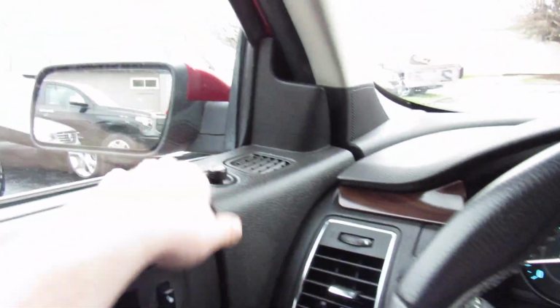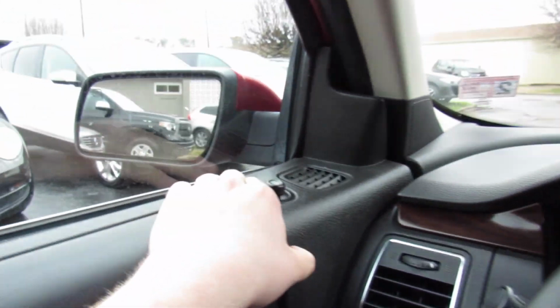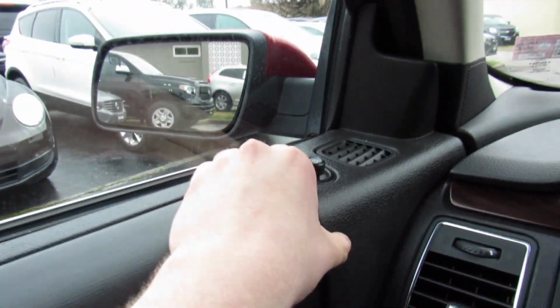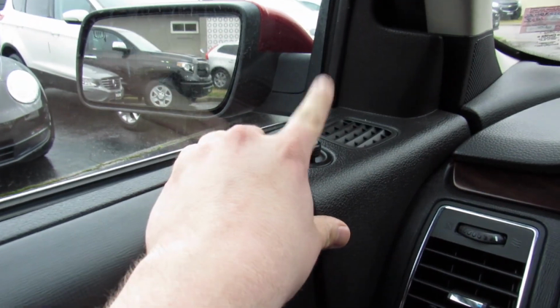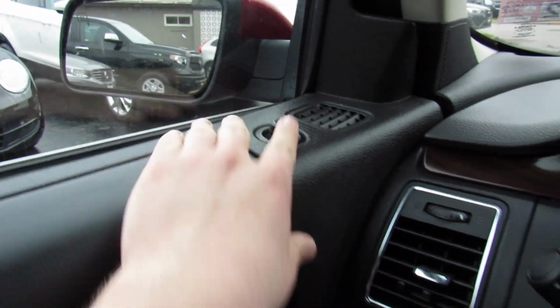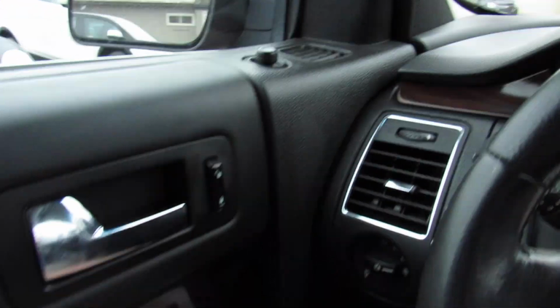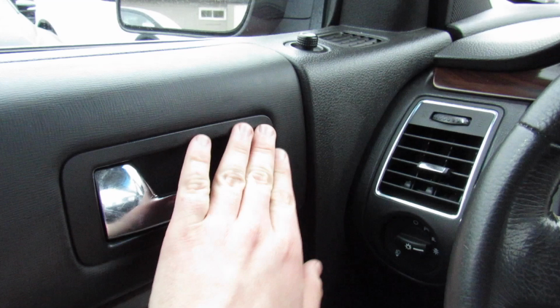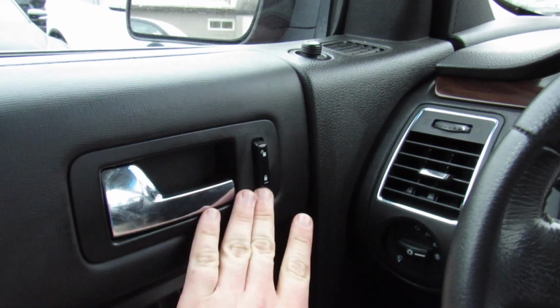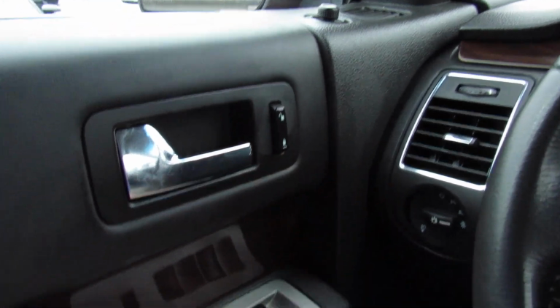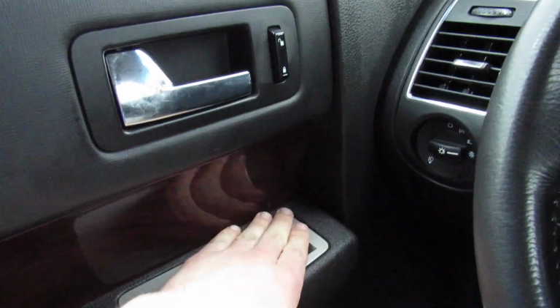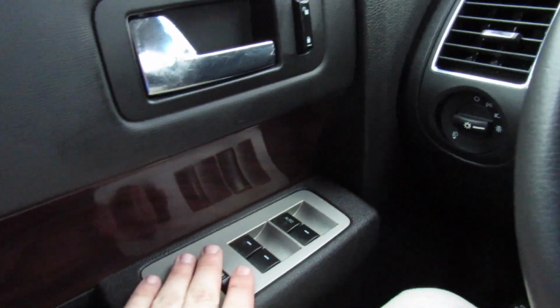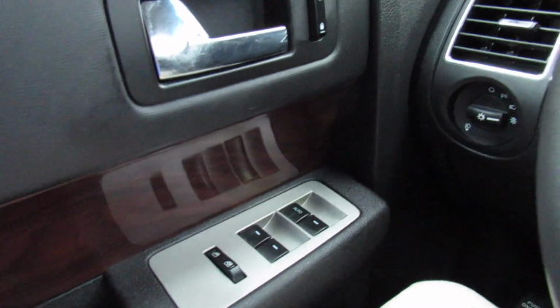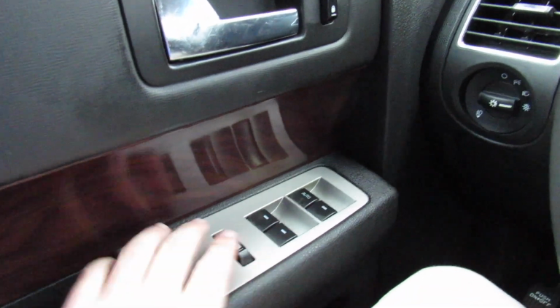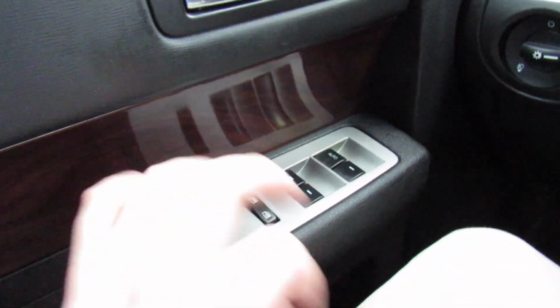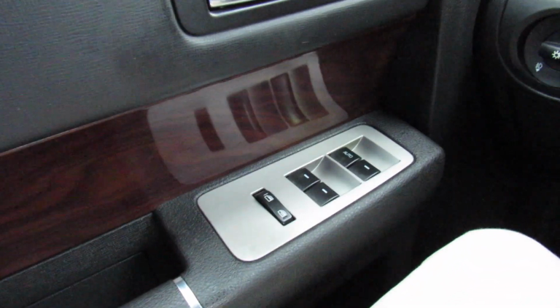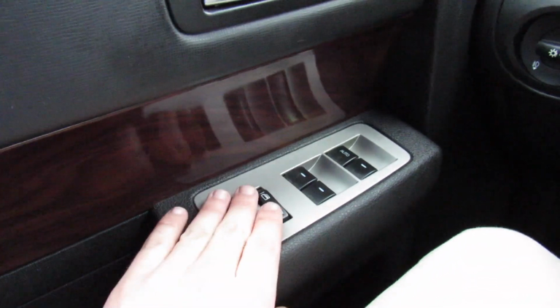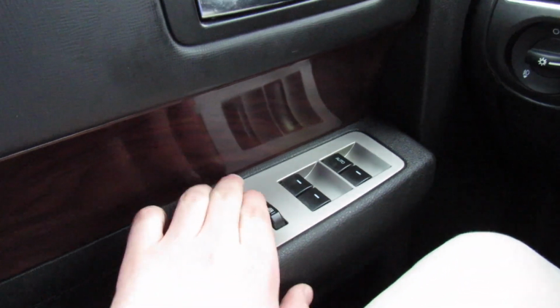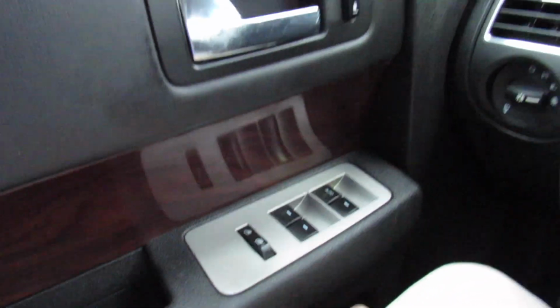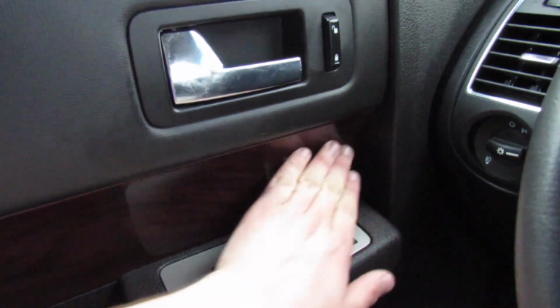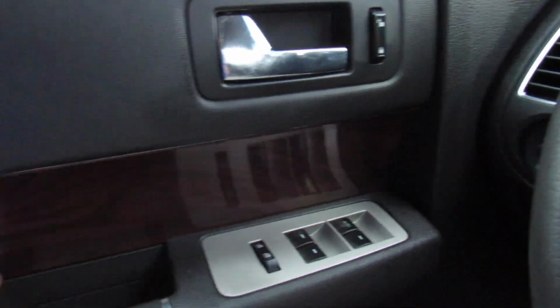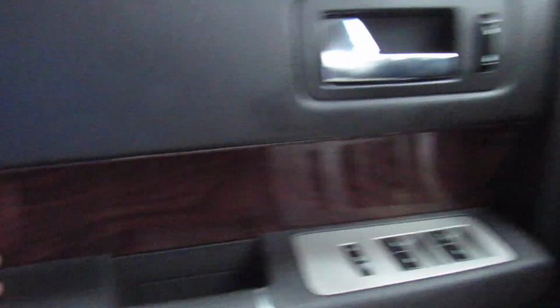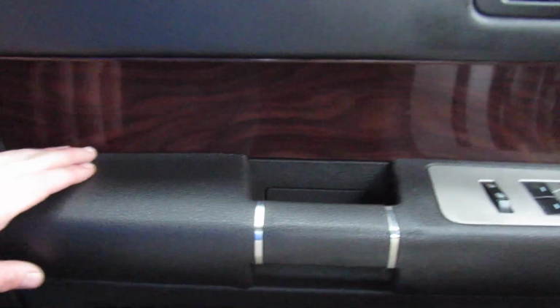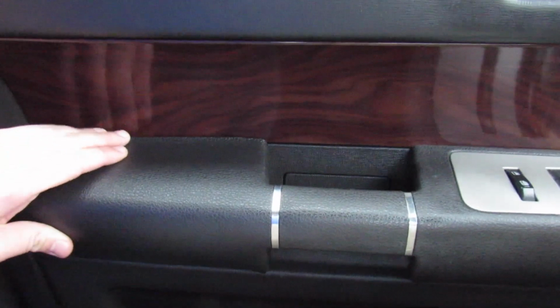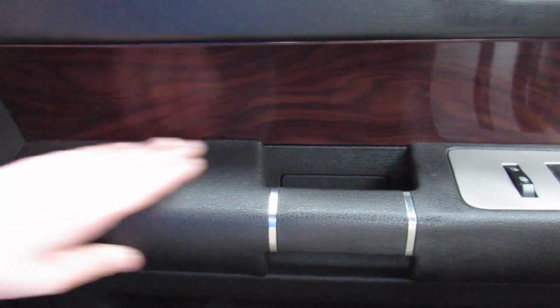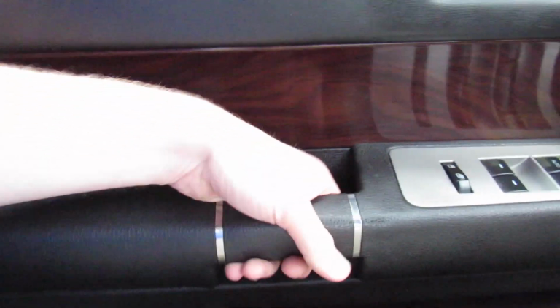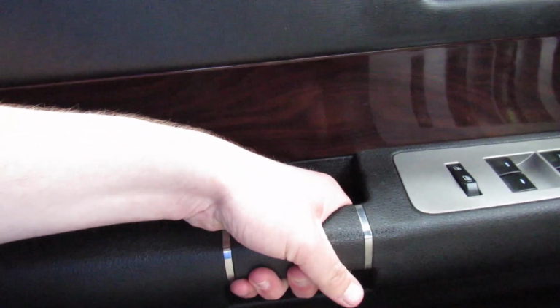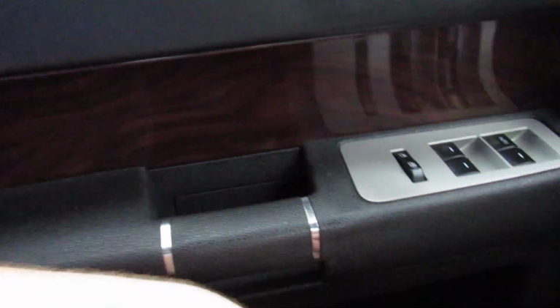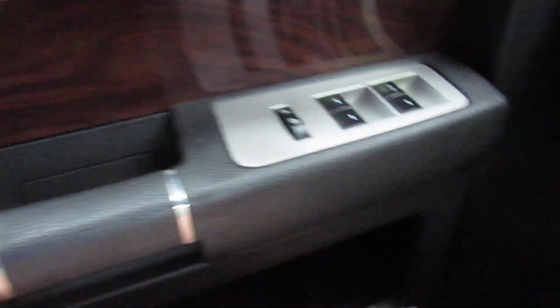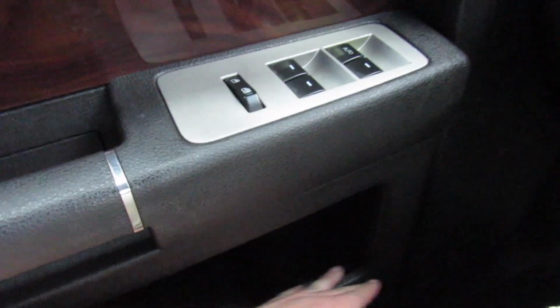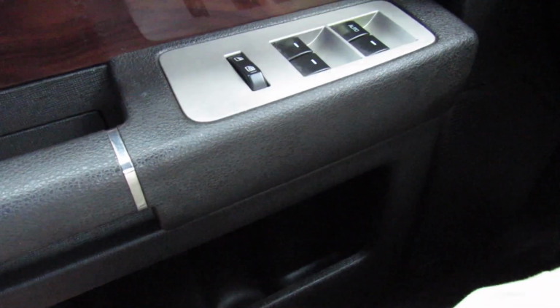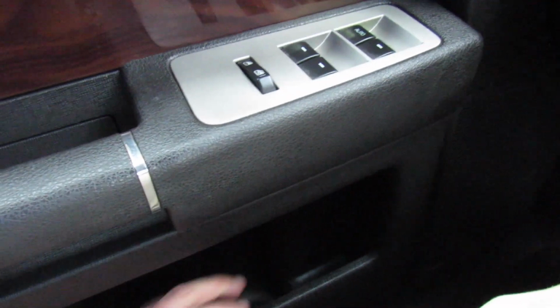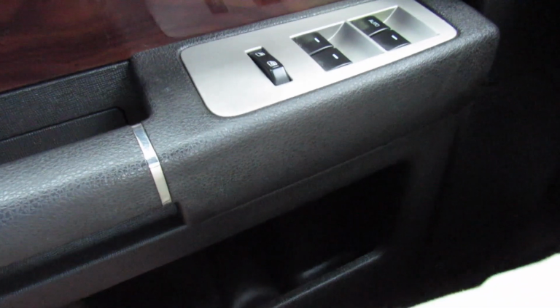On the door up top you have your power mirror controls, power locks right here, and then all four automatic windows, as well as your rear window lockout. Wood grain around here, and then a padded armrest, your grab handle, and storage down below.